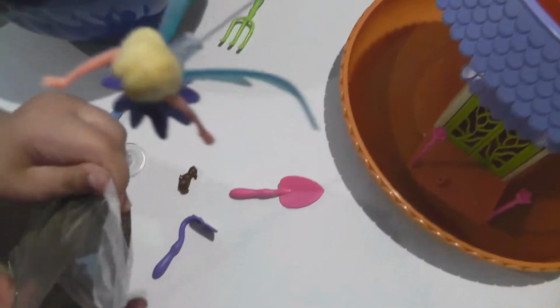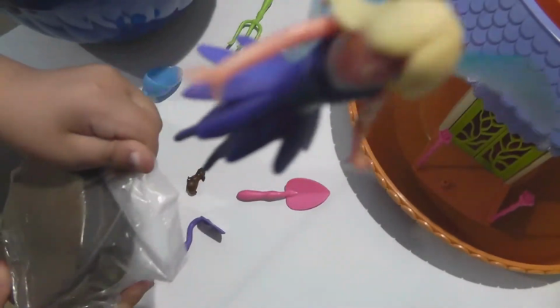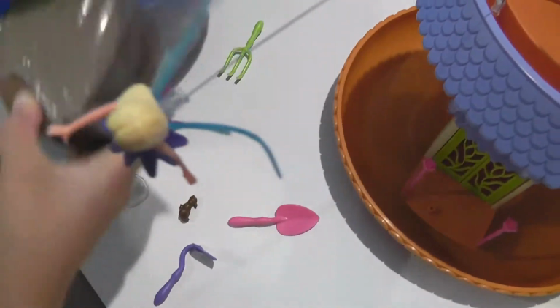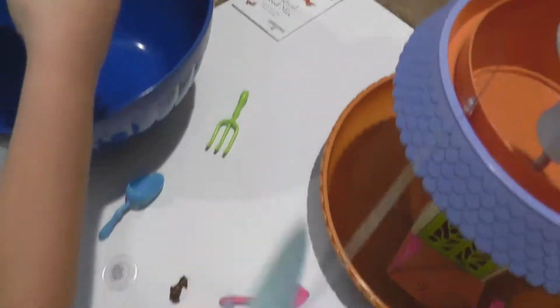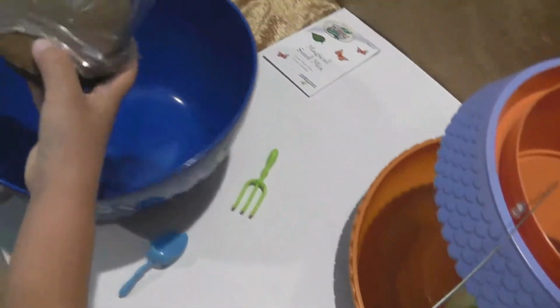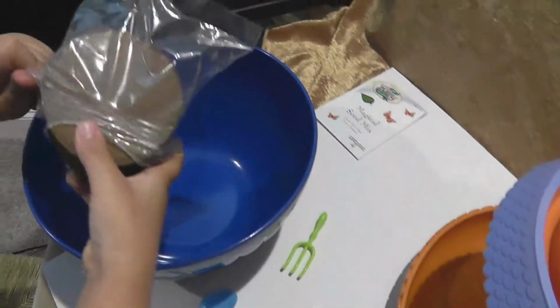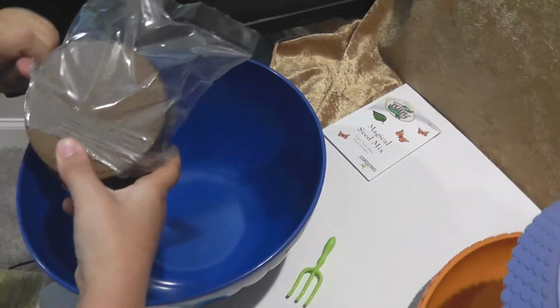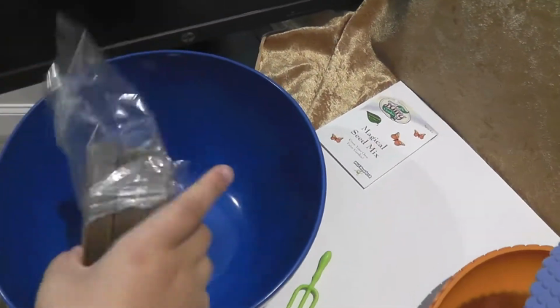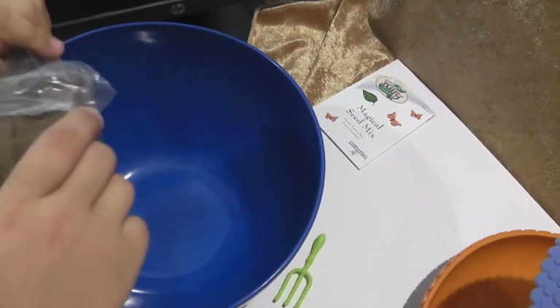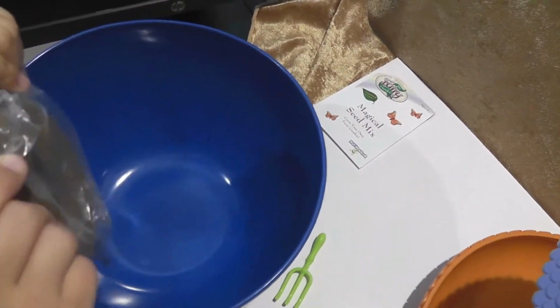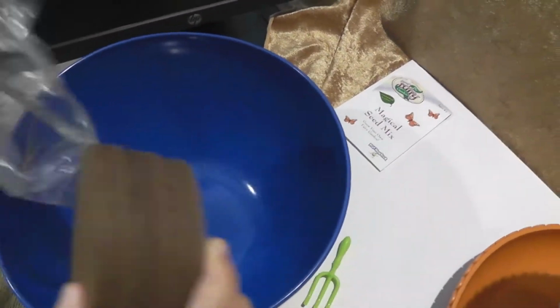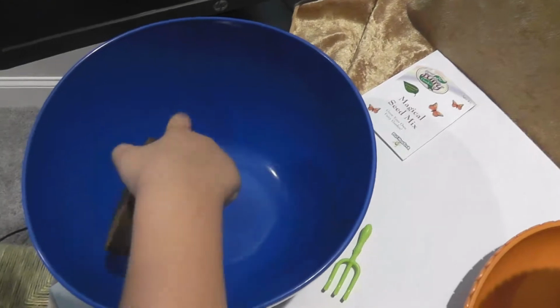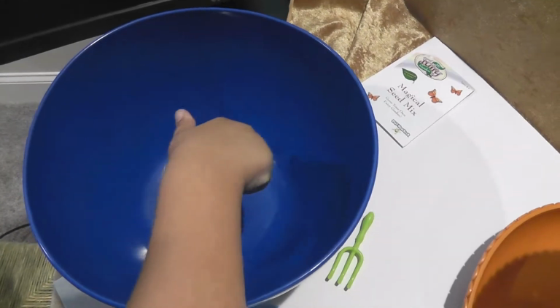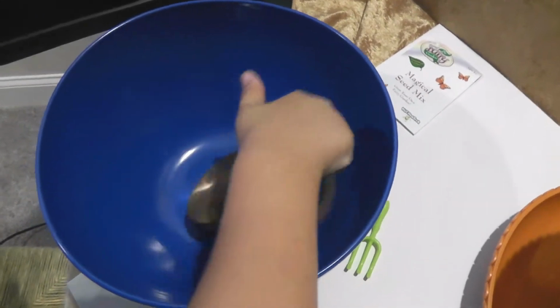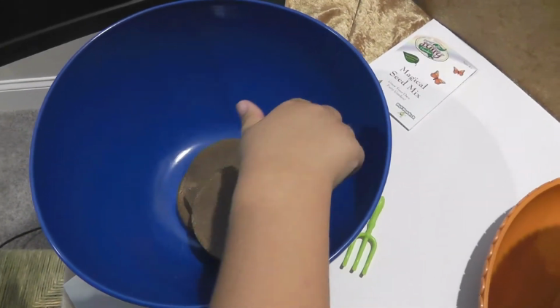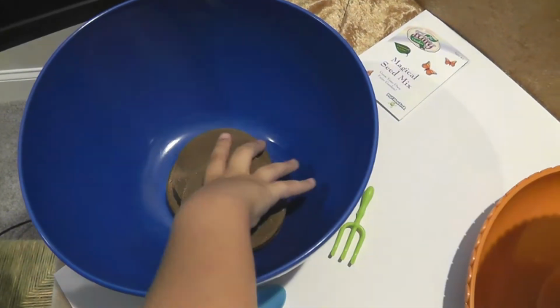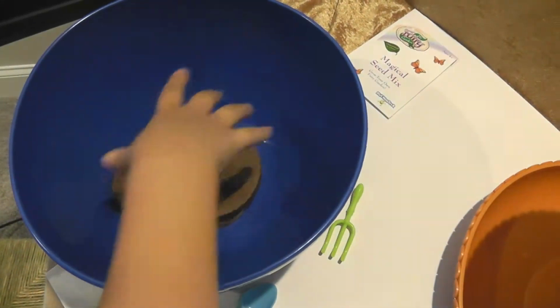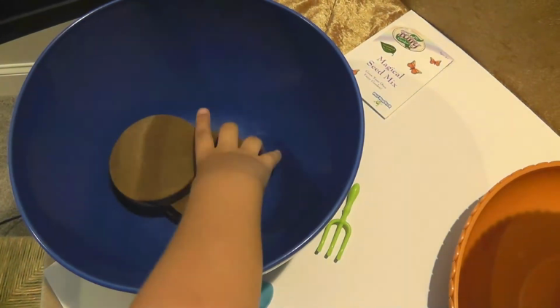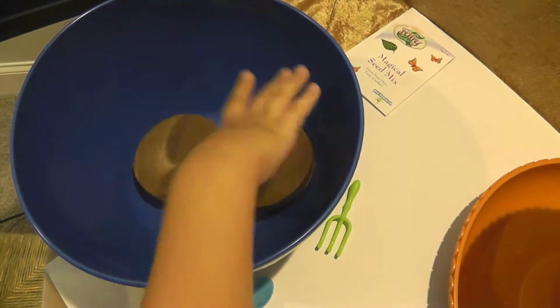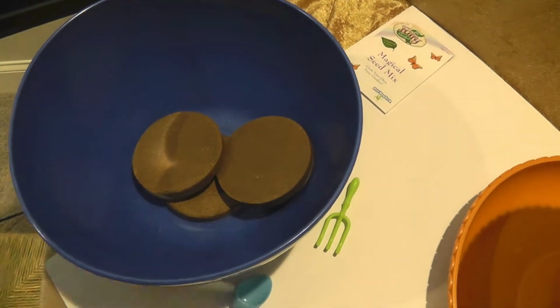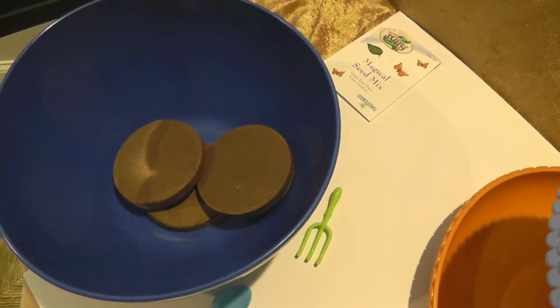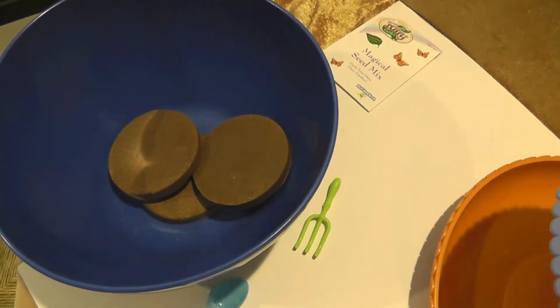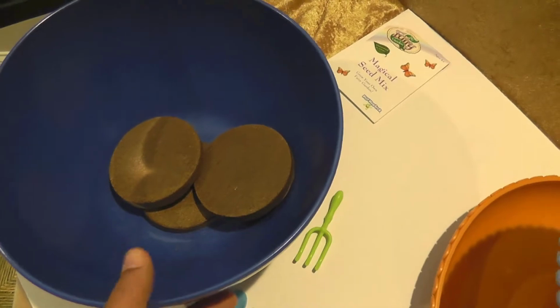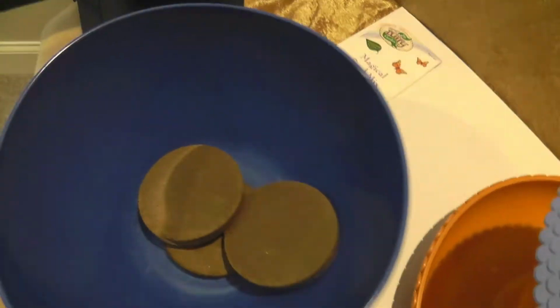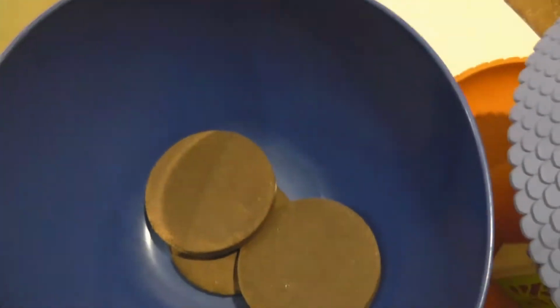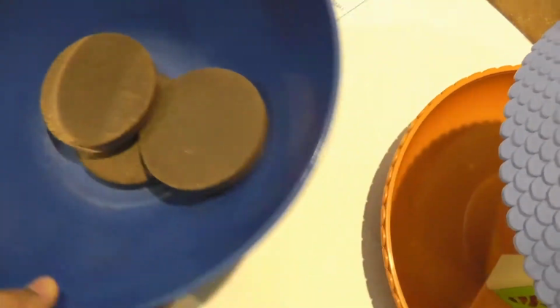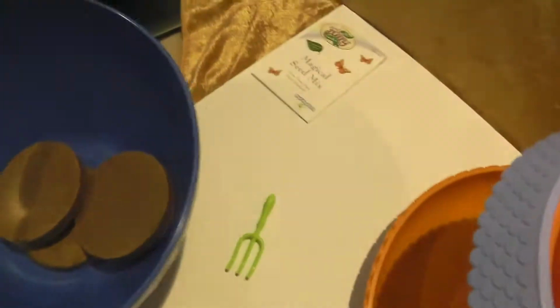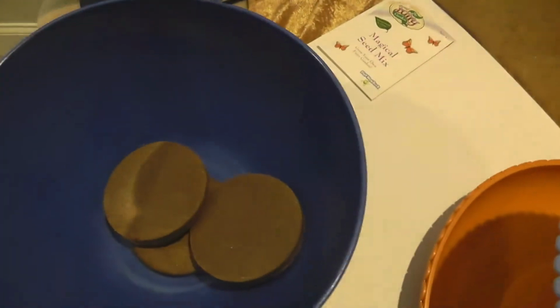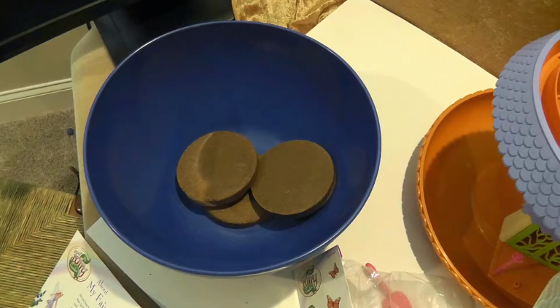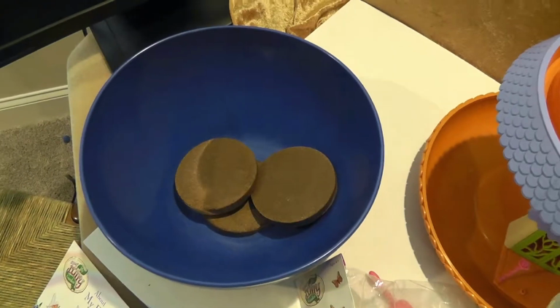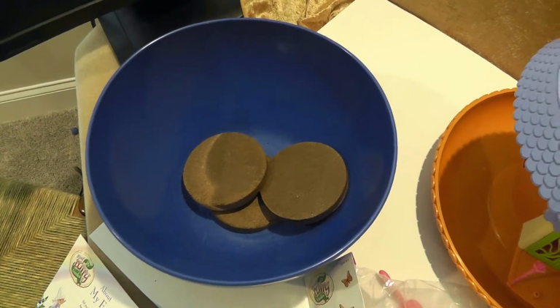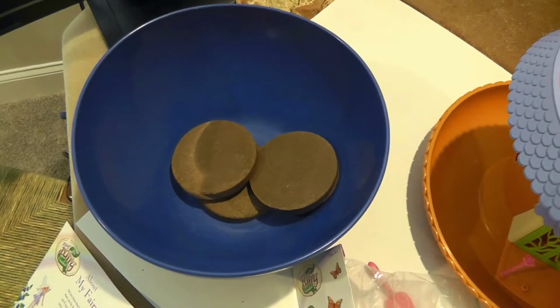Should I put them in the bowl? Sure, put them in the bowl. Okay, what do we actually have to do now? We need to put water in them because I think I did this before. How much water do we need? It looks like we need three cups of water.